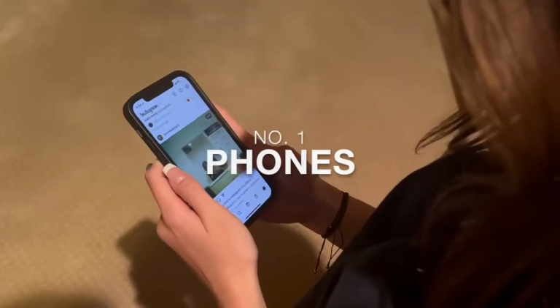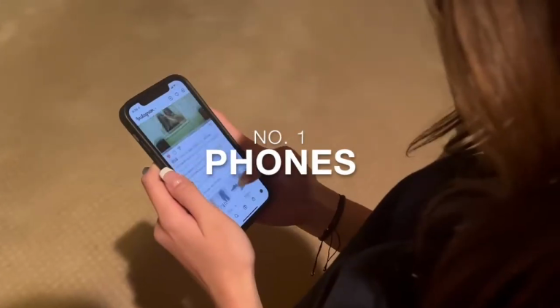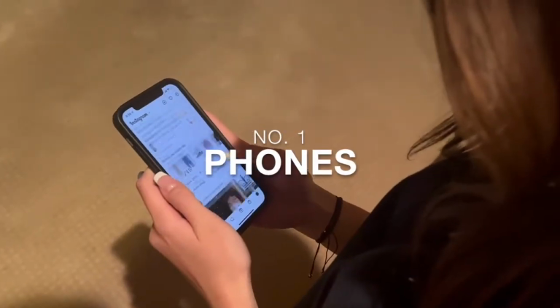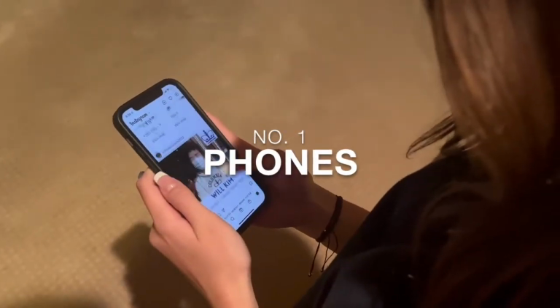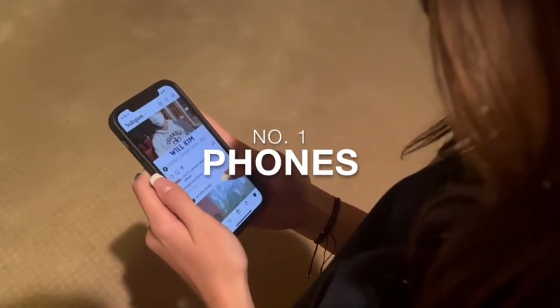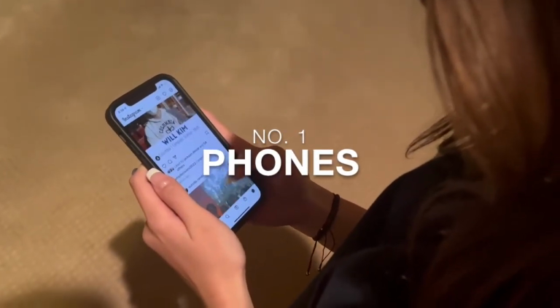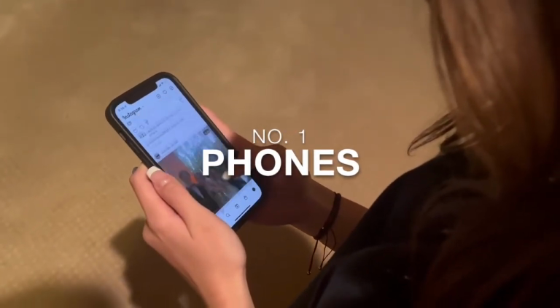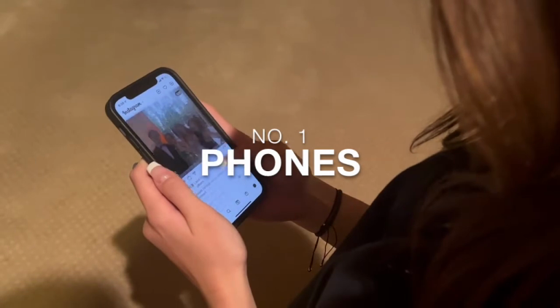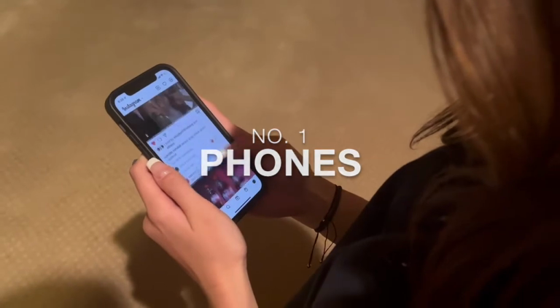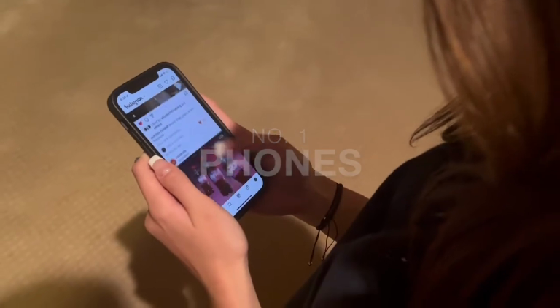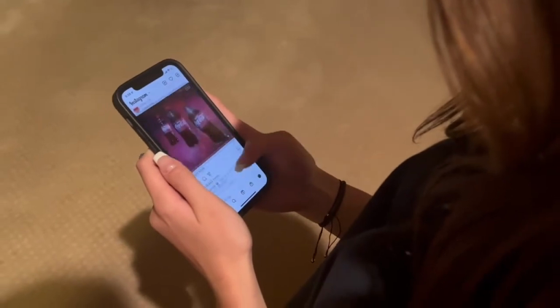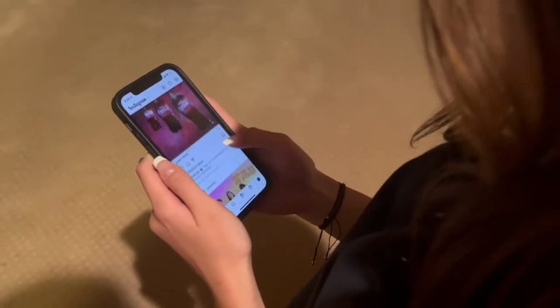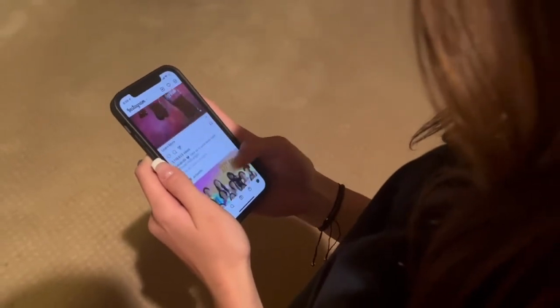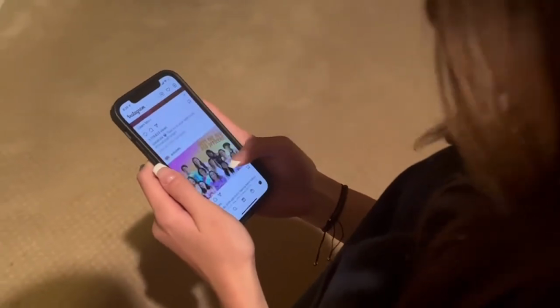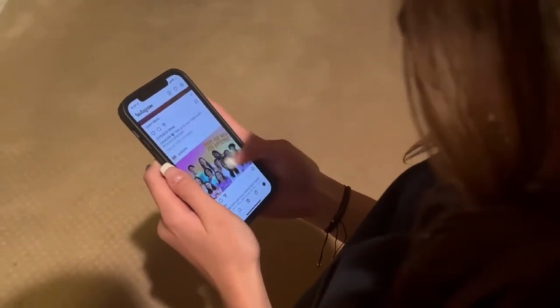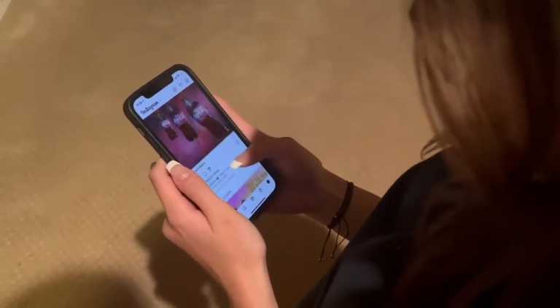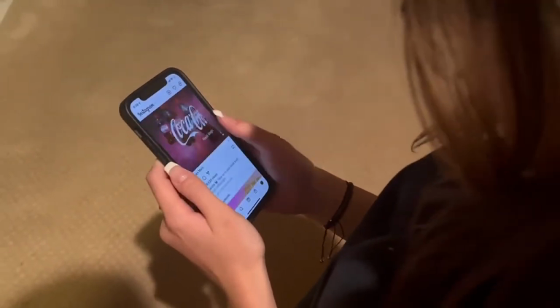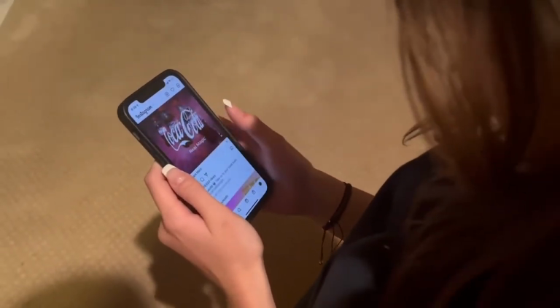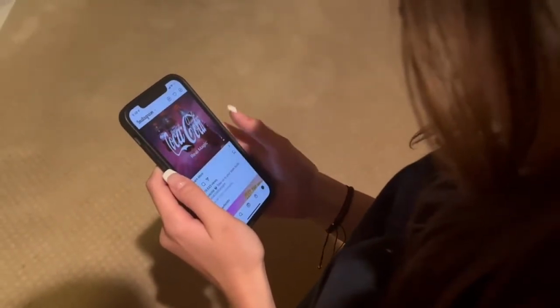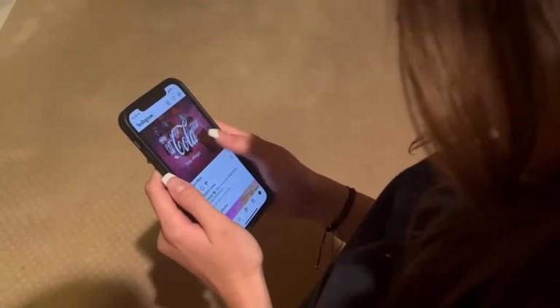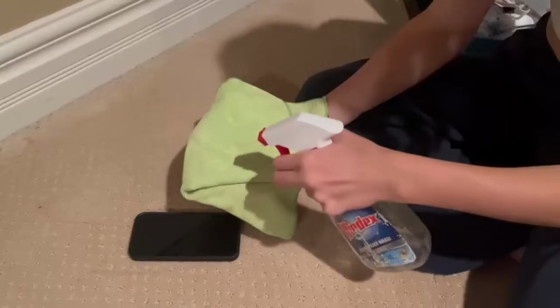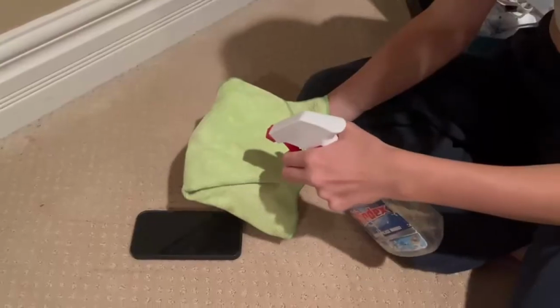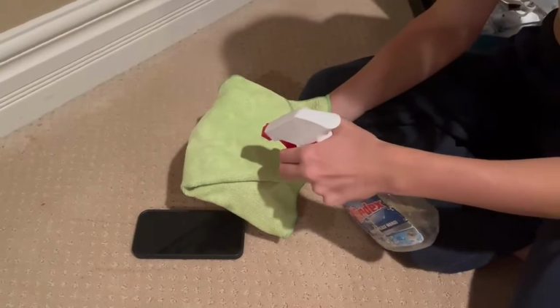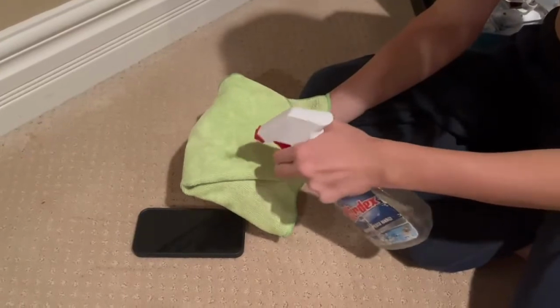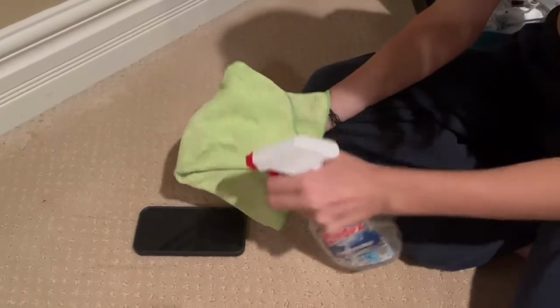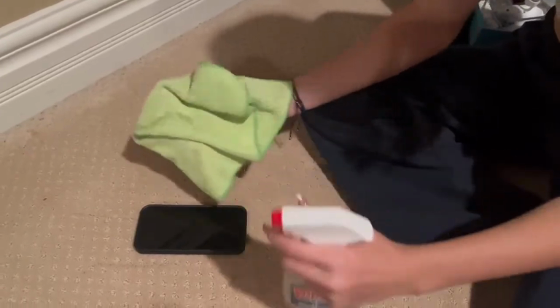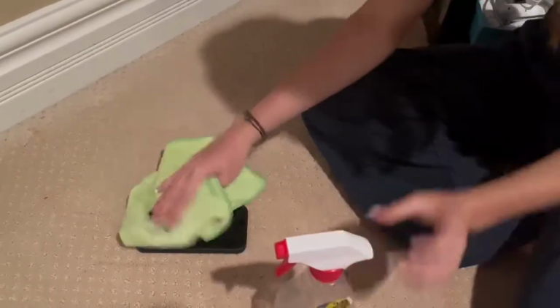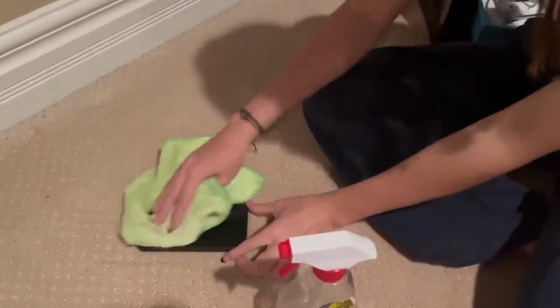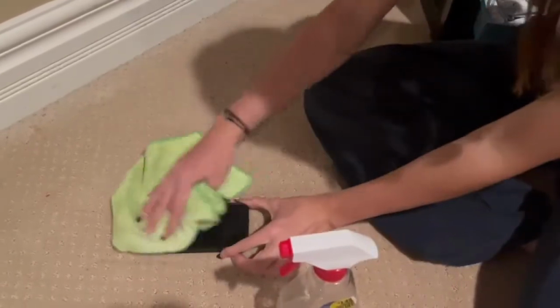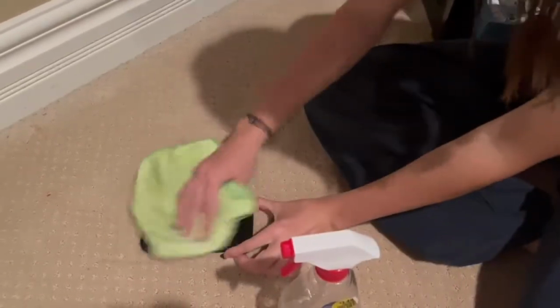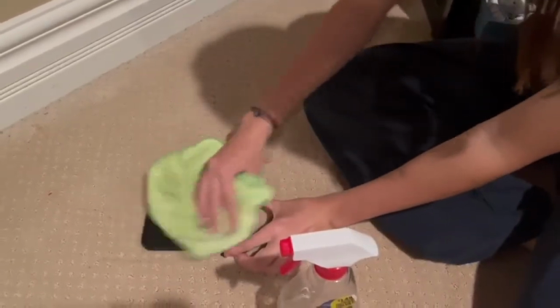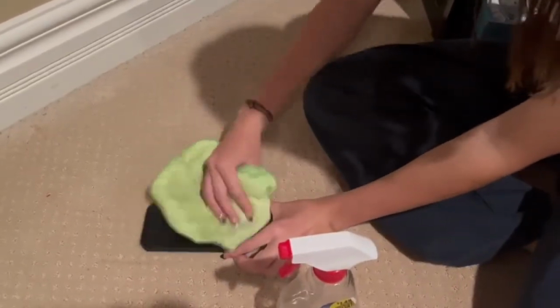Number one: your phone. Phones can have more than 17,000 bacterial gene copies crawling around on the screens we touch so often. To clean yours, spray a microfiber cloth with disinfectant and wipe down your device.